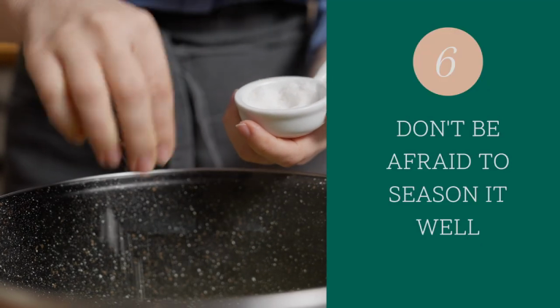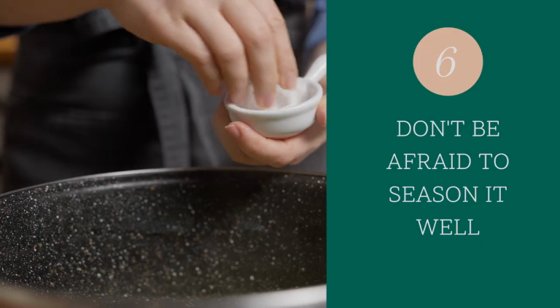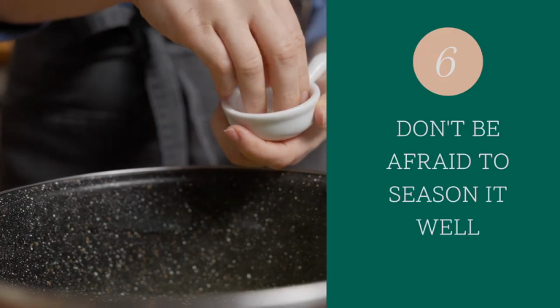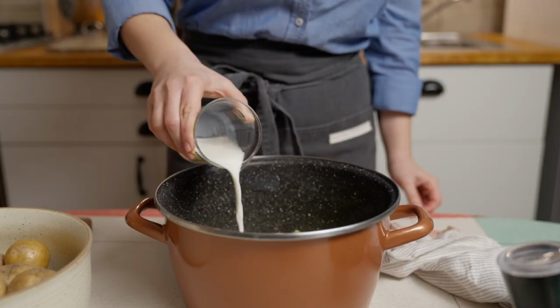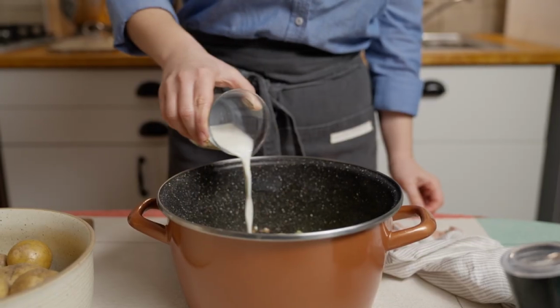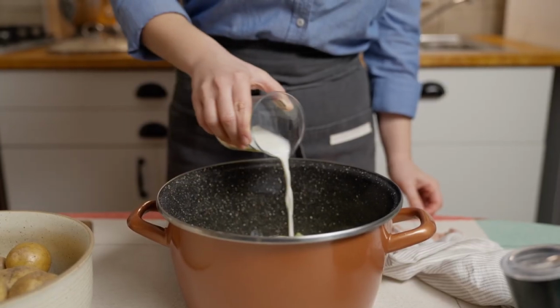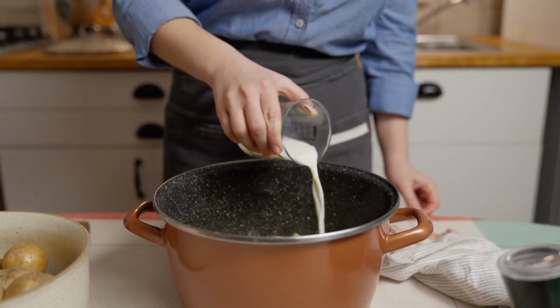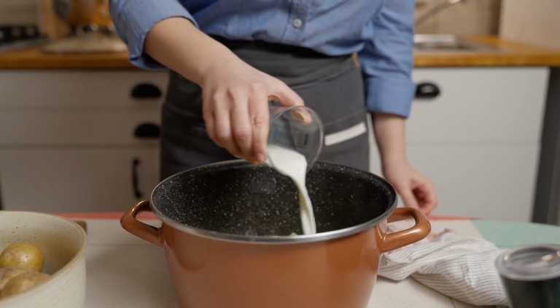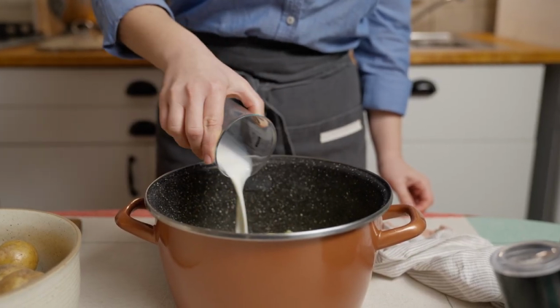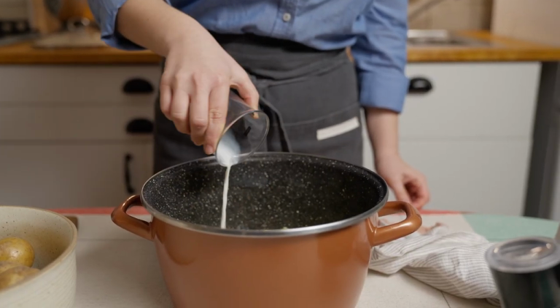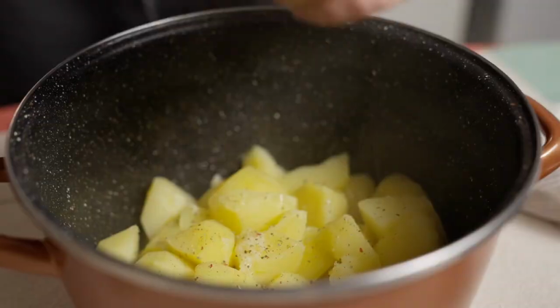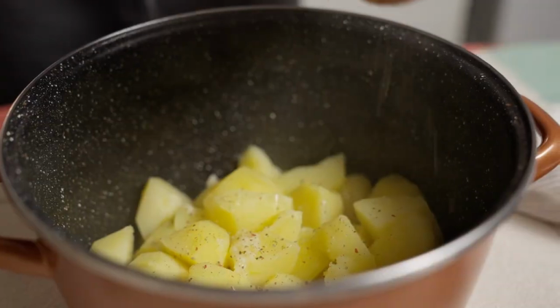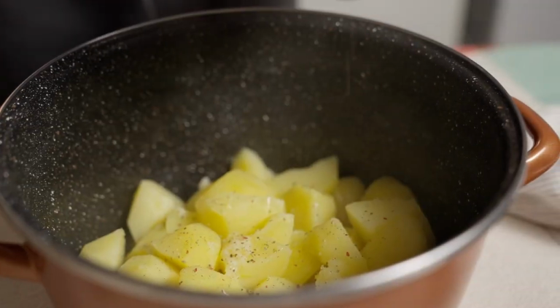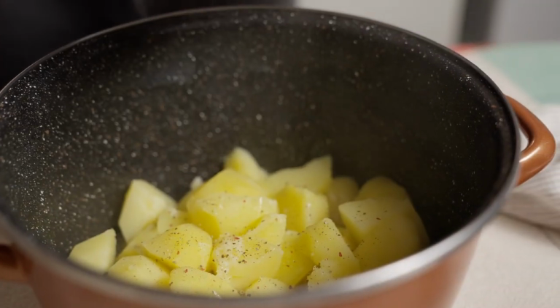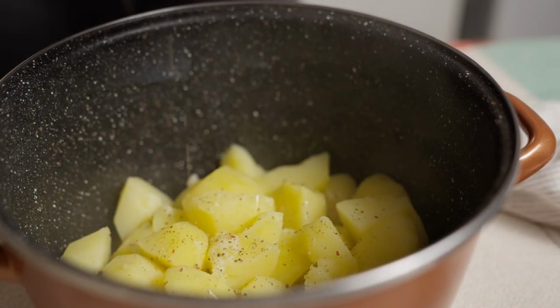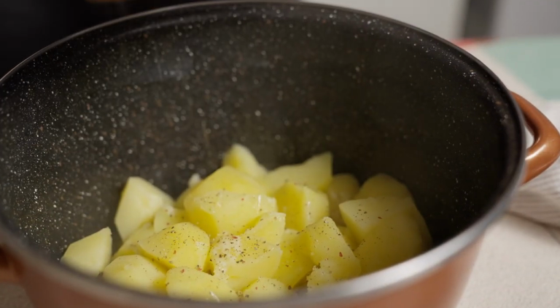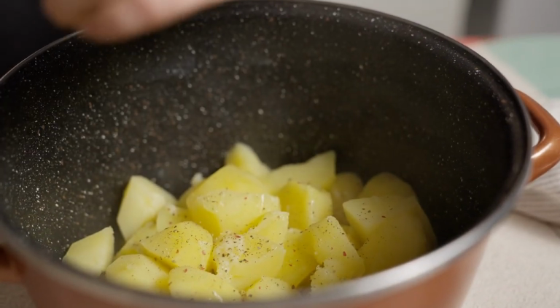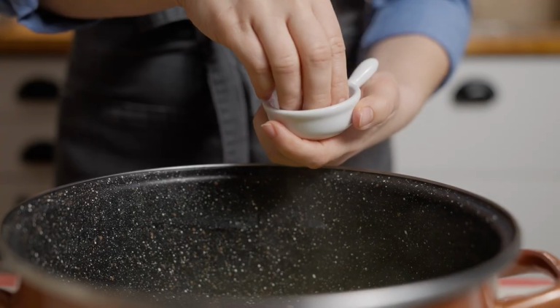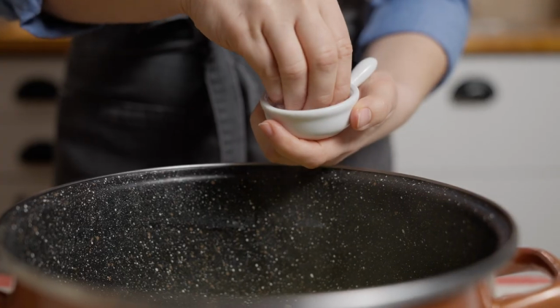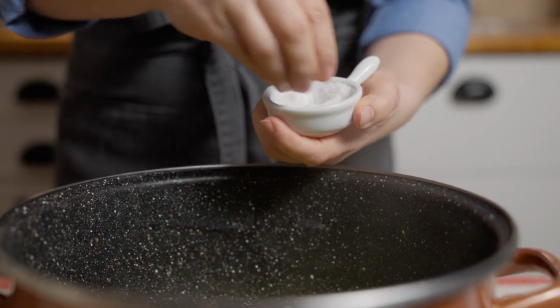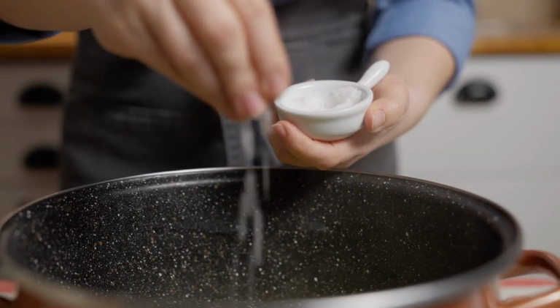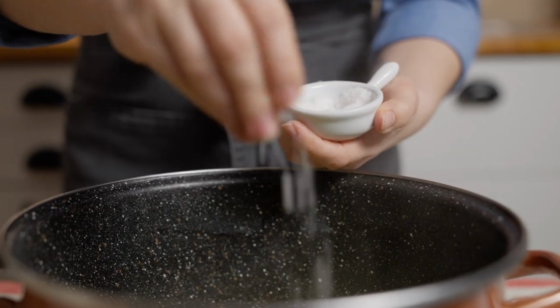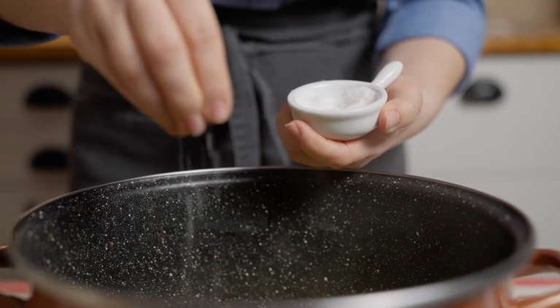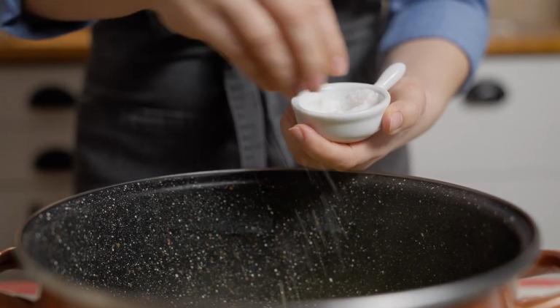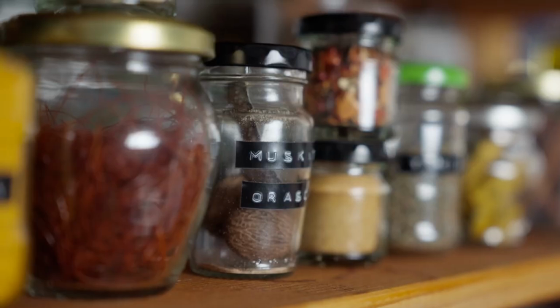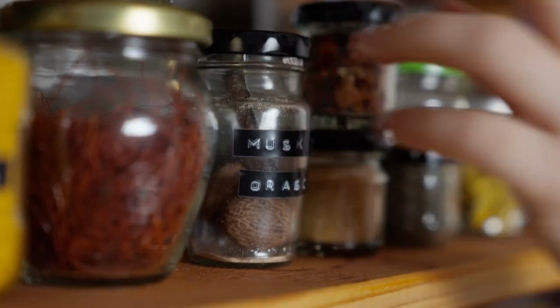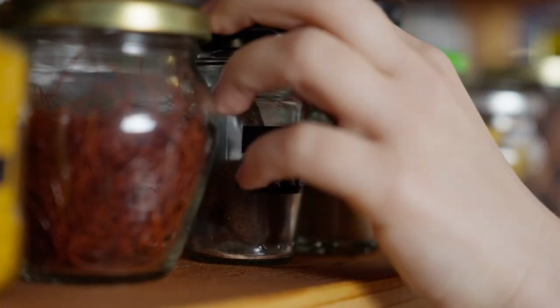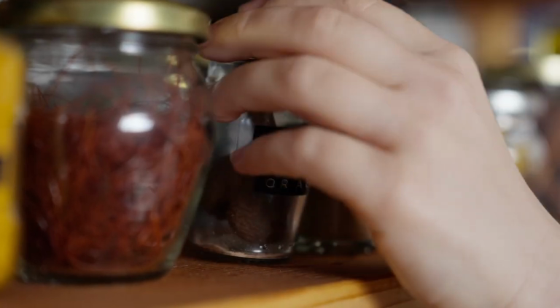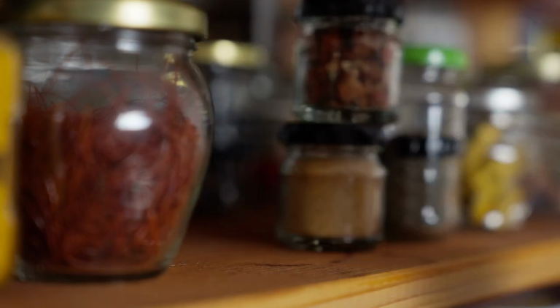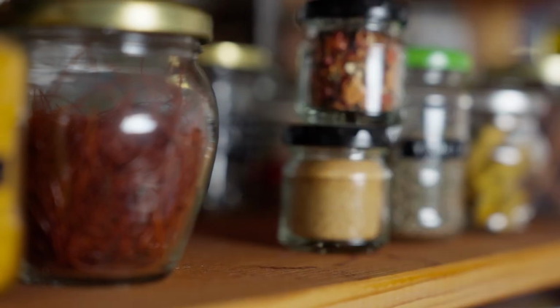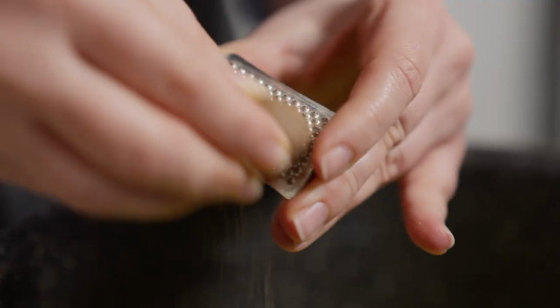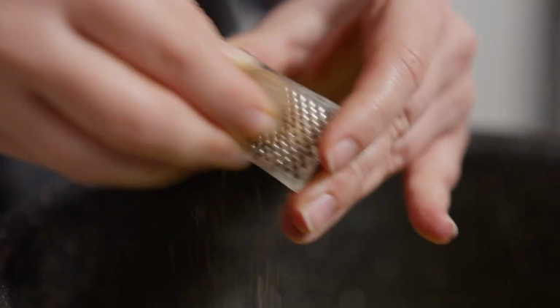After a minute, remove the lid, add milk and spices. I like to add some freshly grated nutmeg.